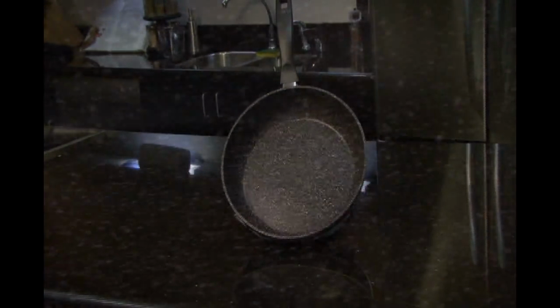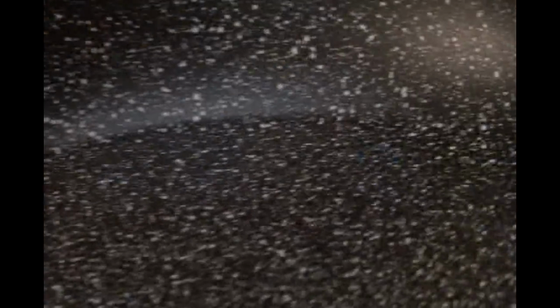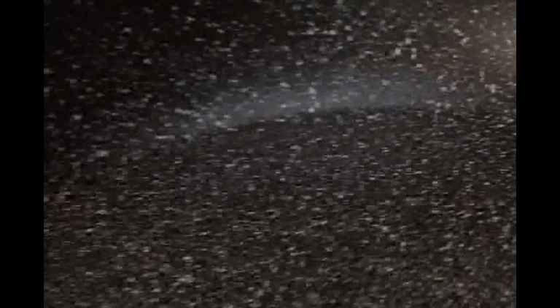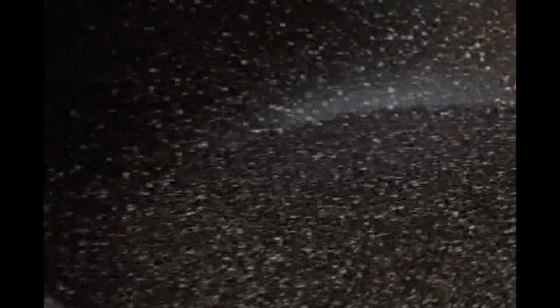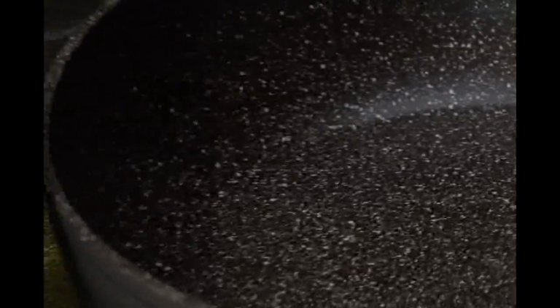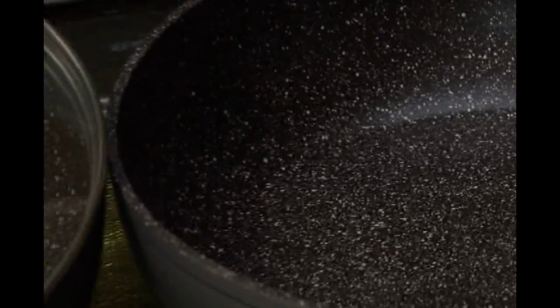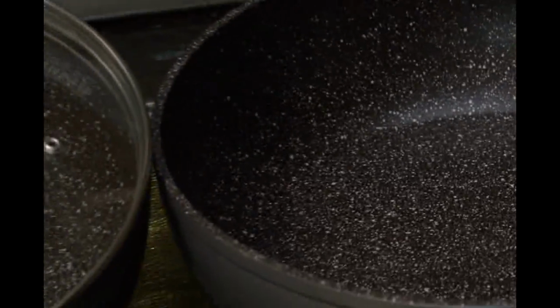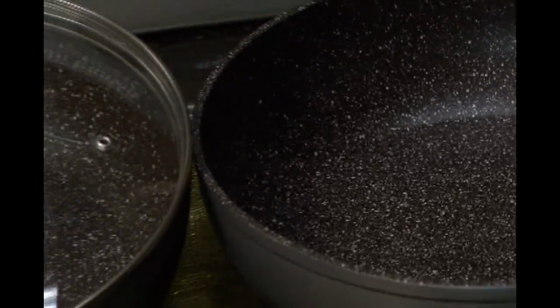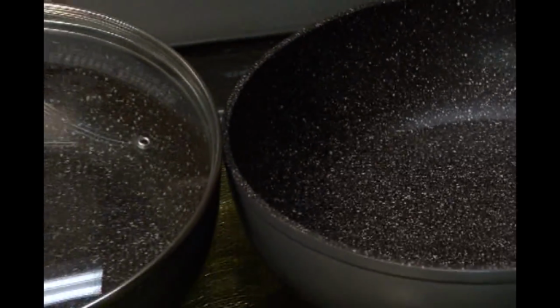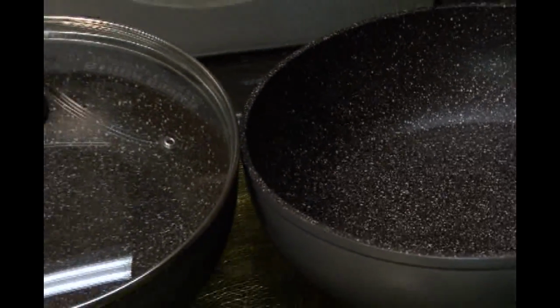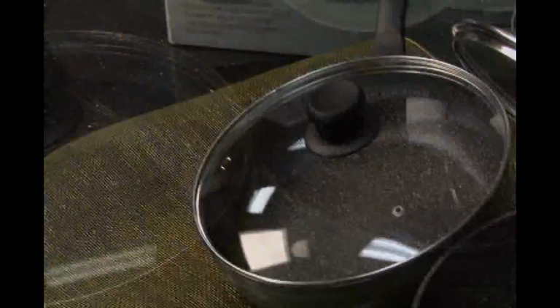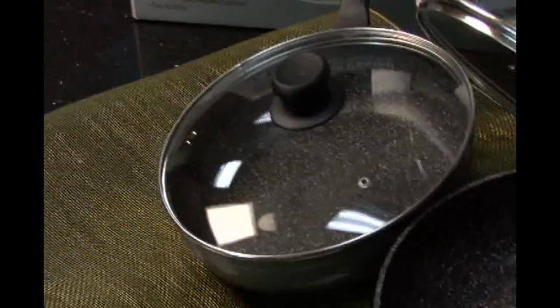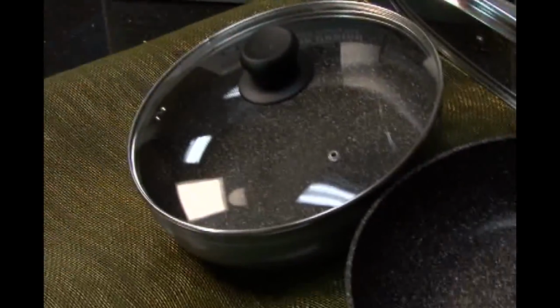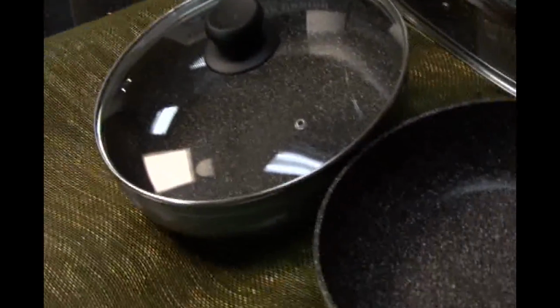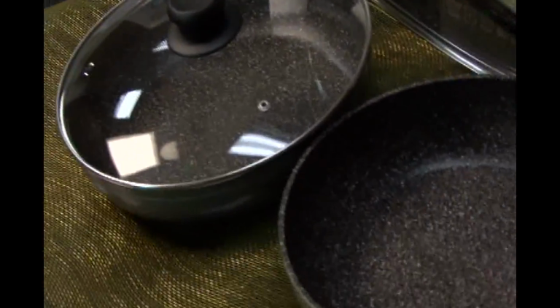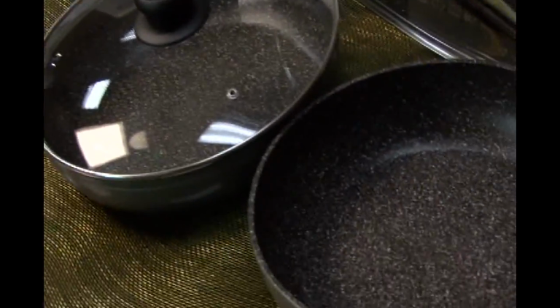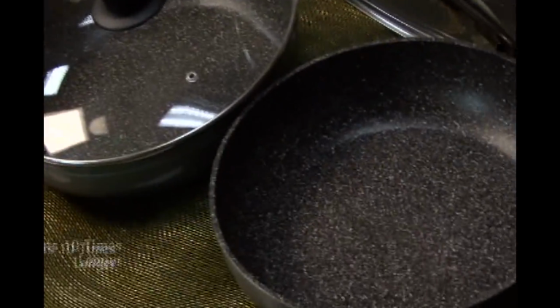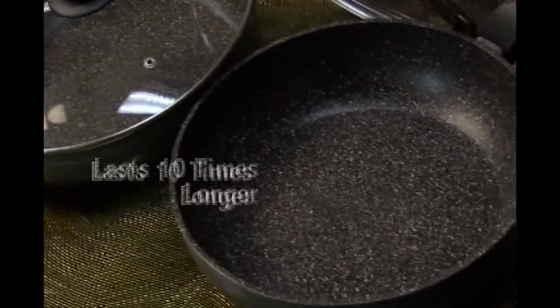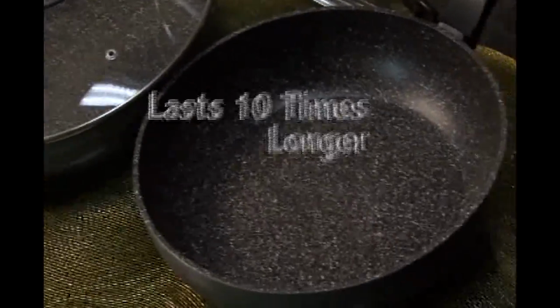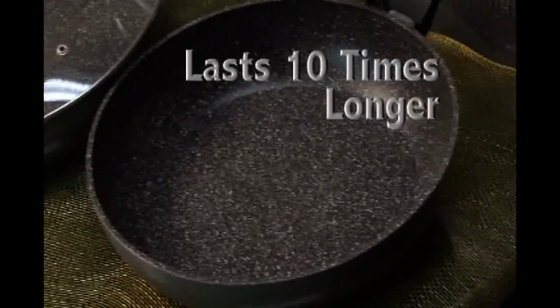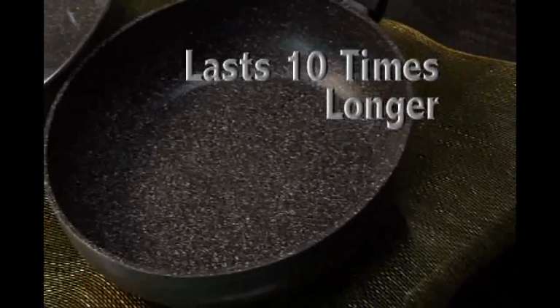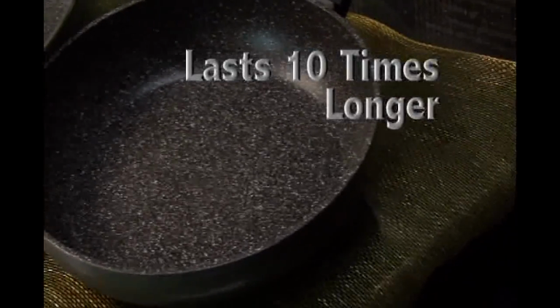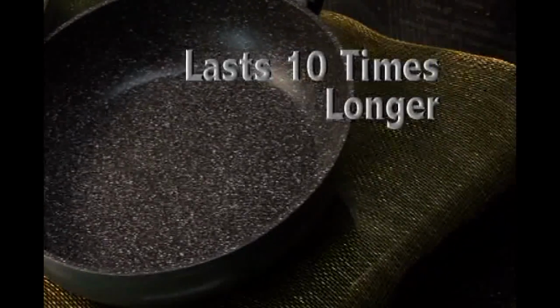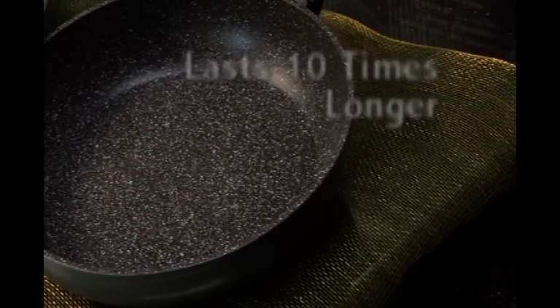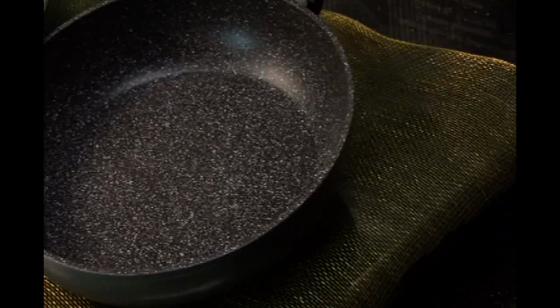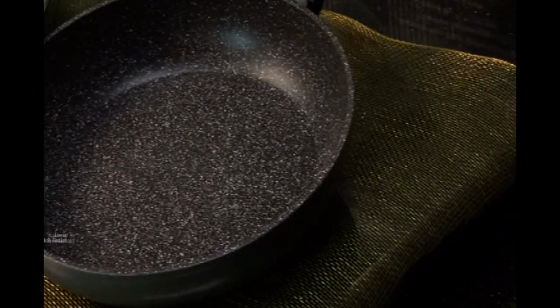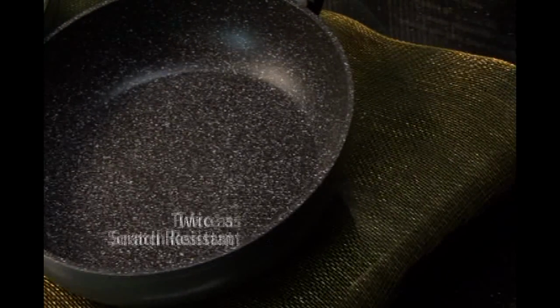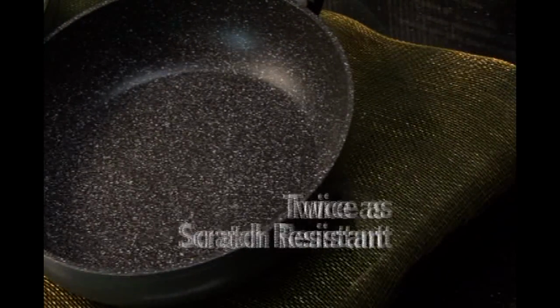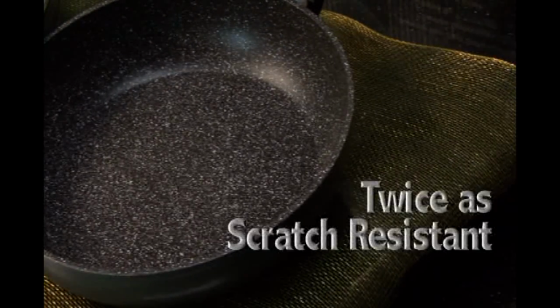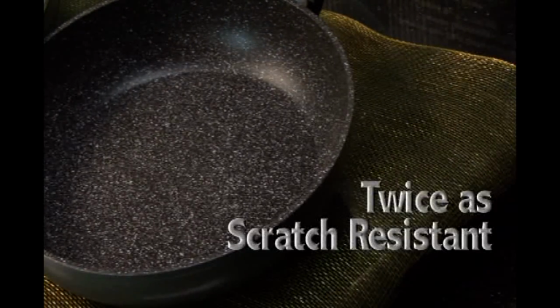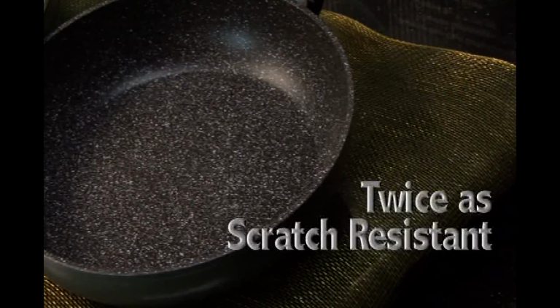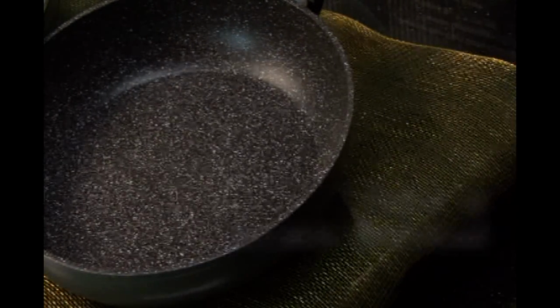This remarkable pan allows you to prepare quick, flavorful meals without unhealthy fats, while lasting ten times longer than normal non-stick pans, and twice as scratch resistant.